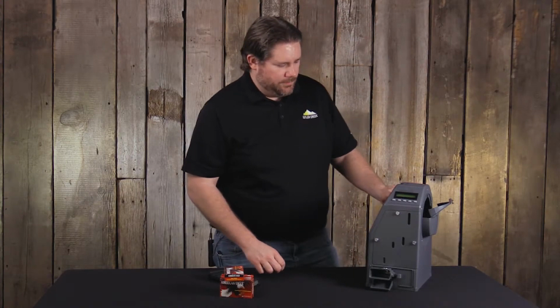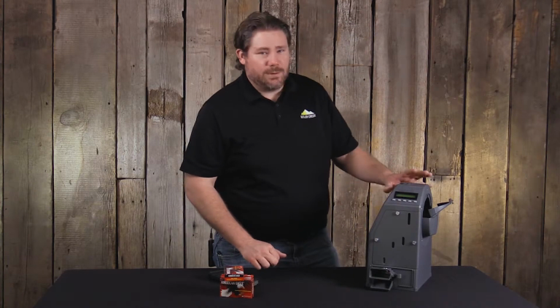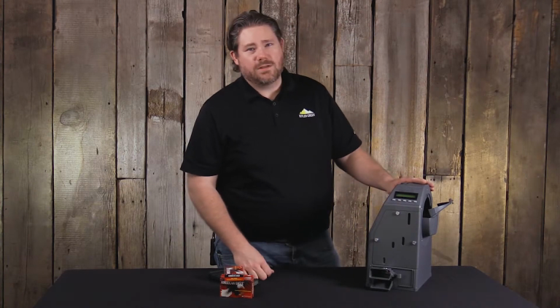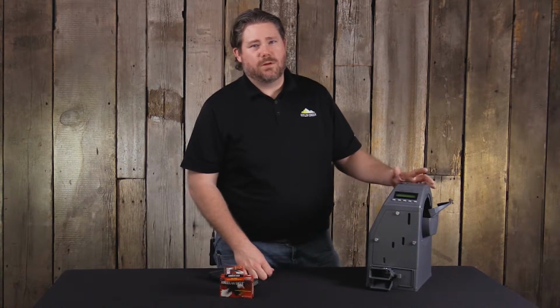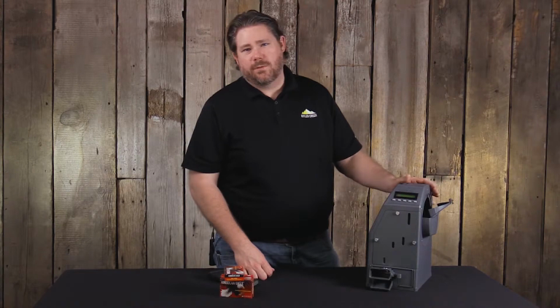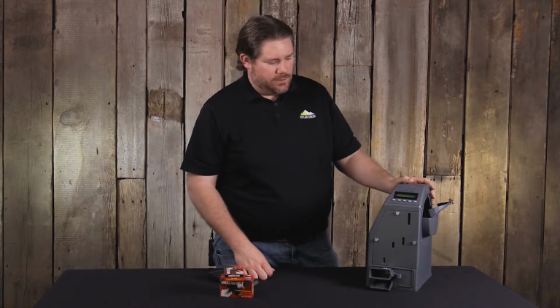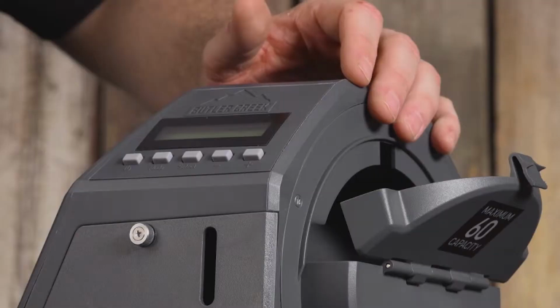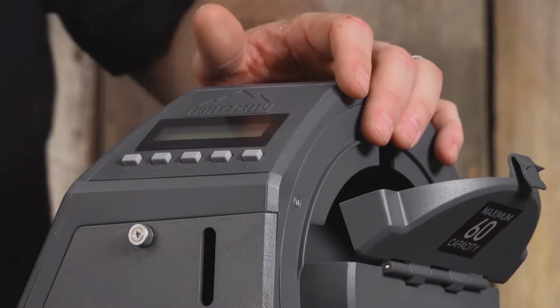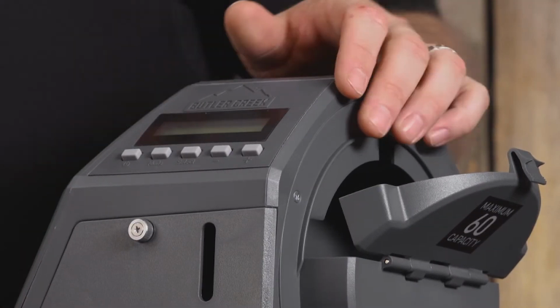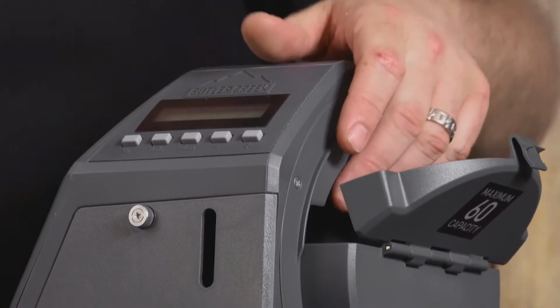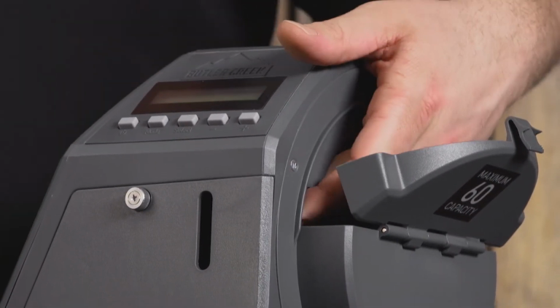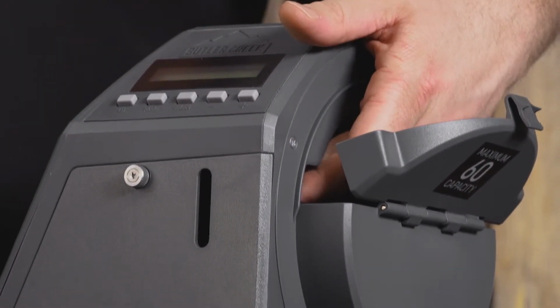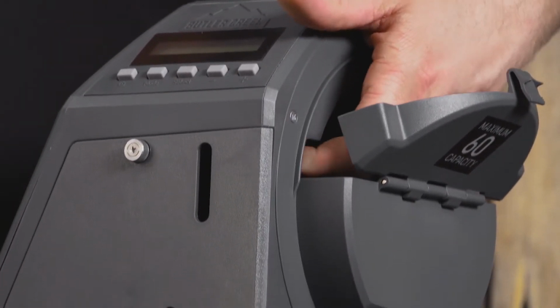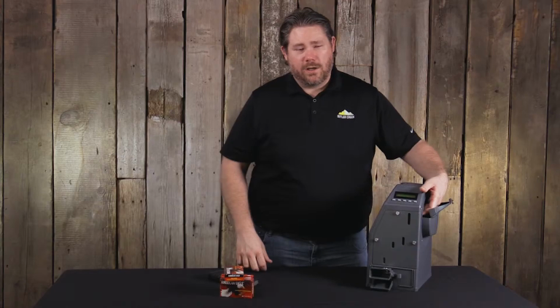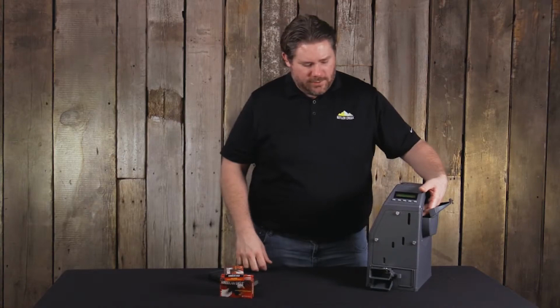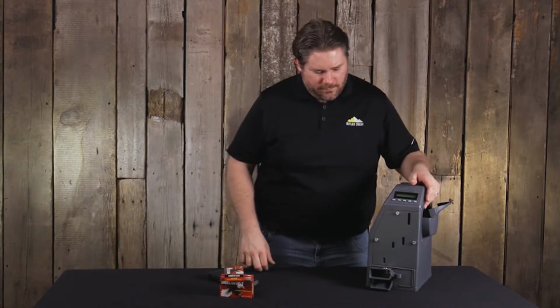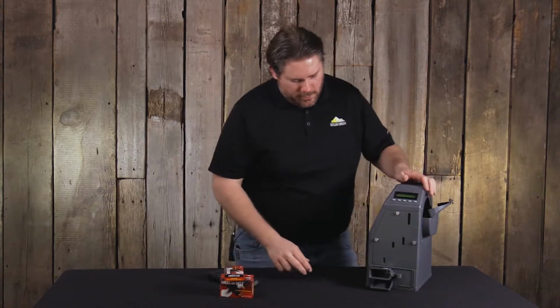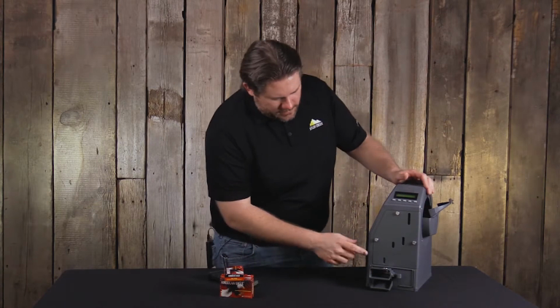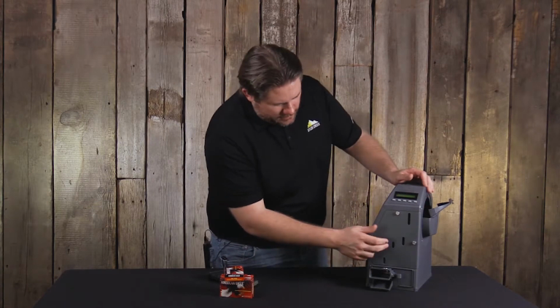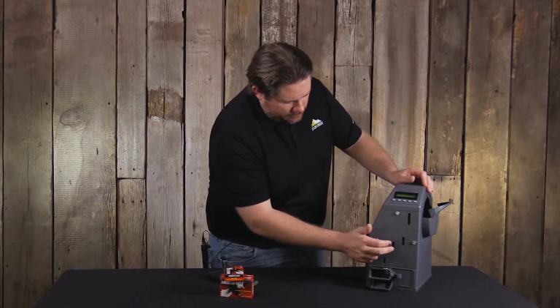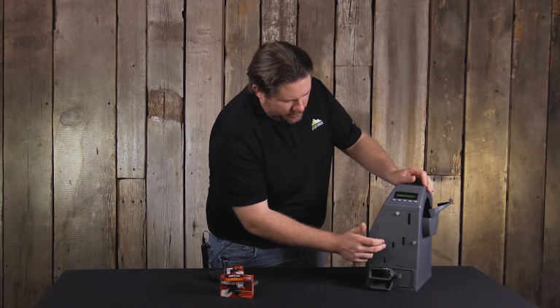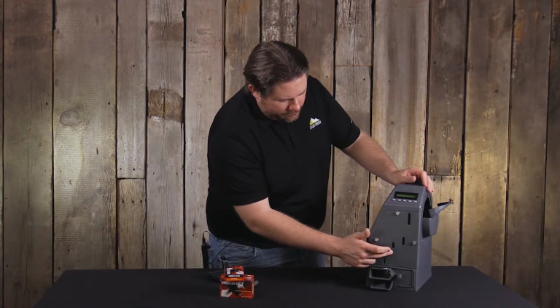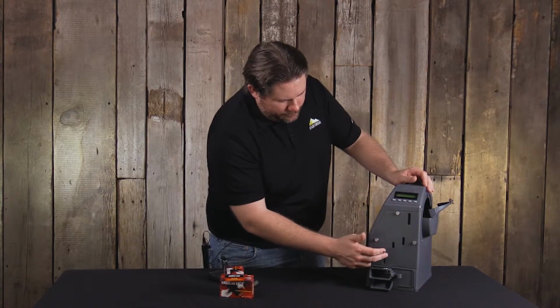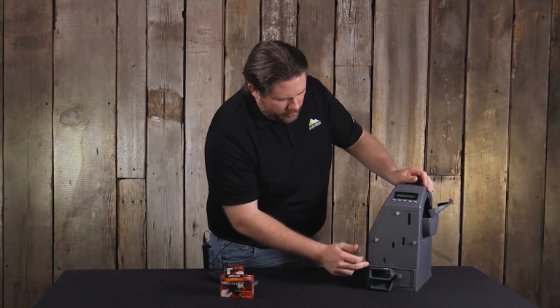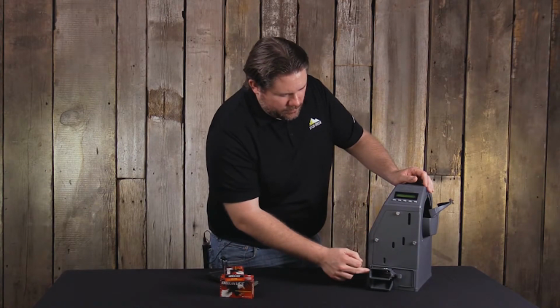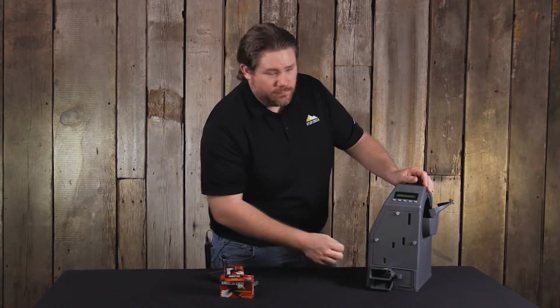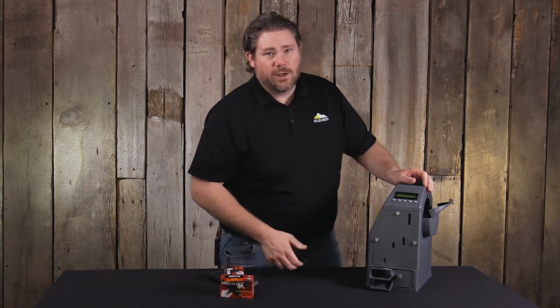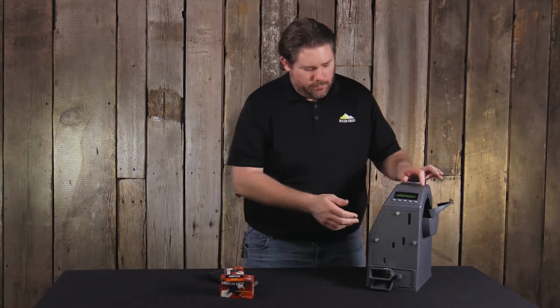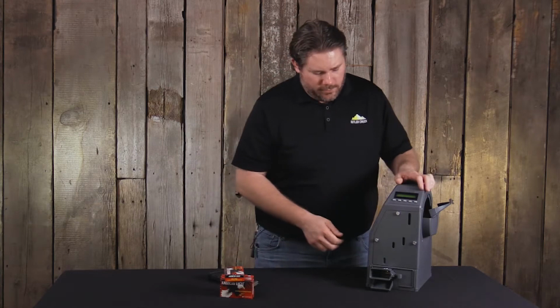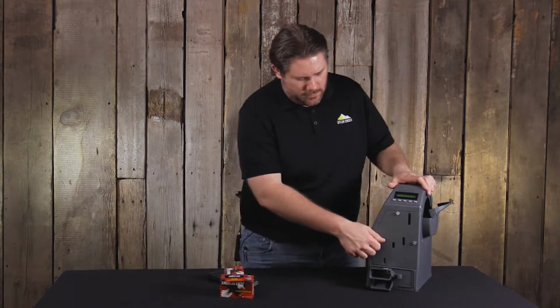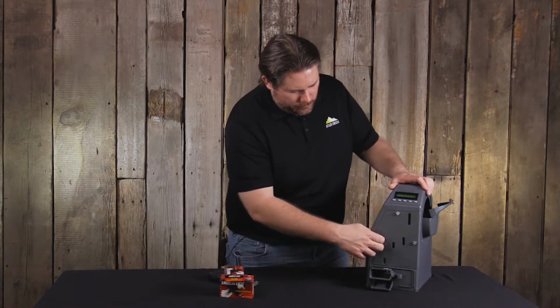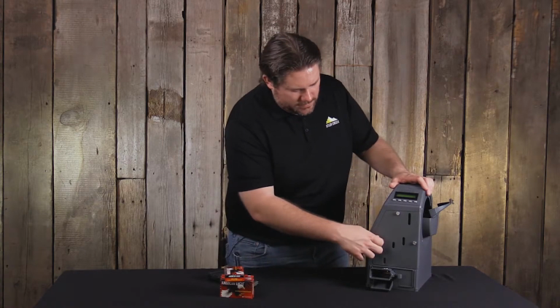There are a couple of places where the unit could potentially jam. One of the places where you could see a jam is in the hopper — that jam could autocorrect itself. You can also see a jam down here in the diverter or in the chute itself, and we'll go over those in a little more detail.